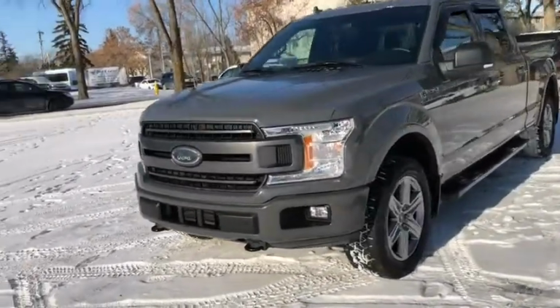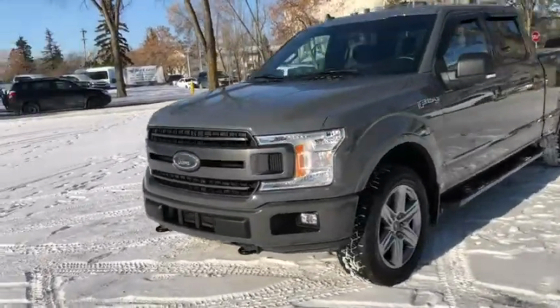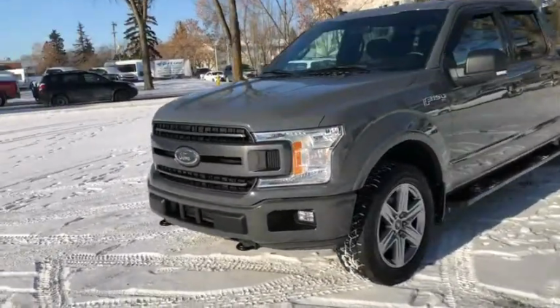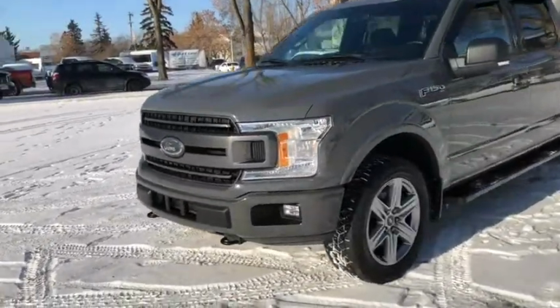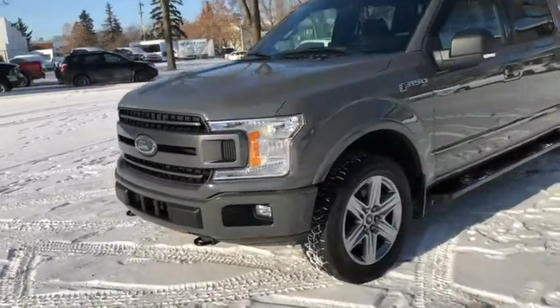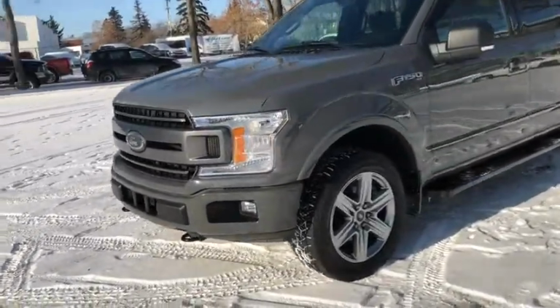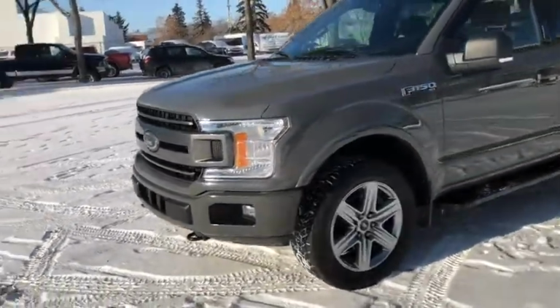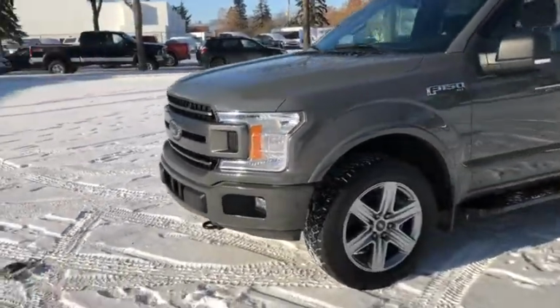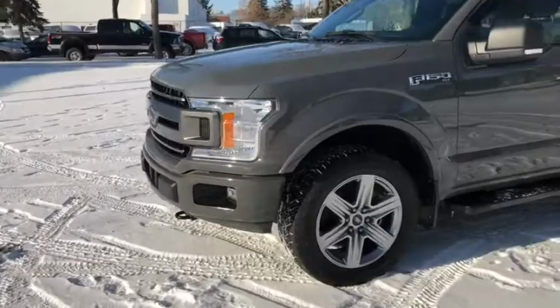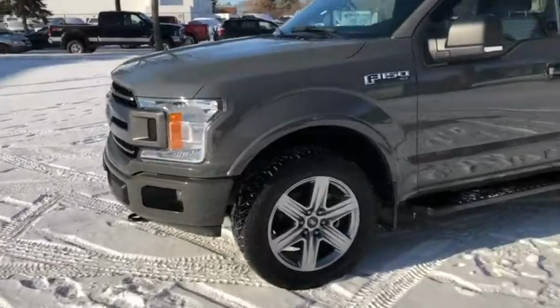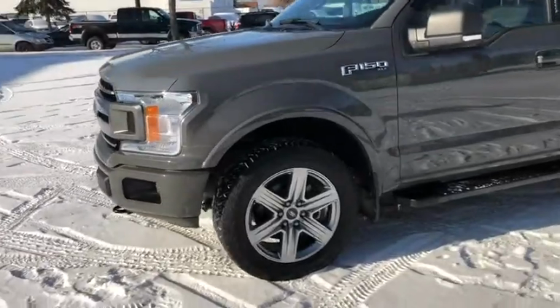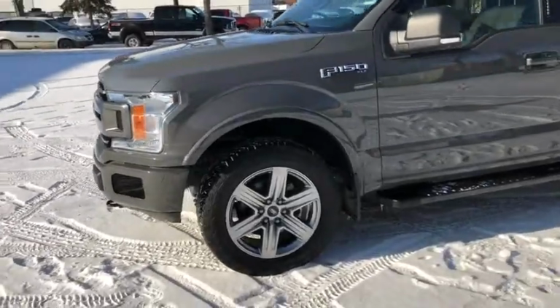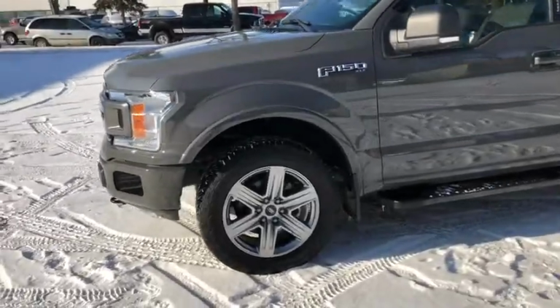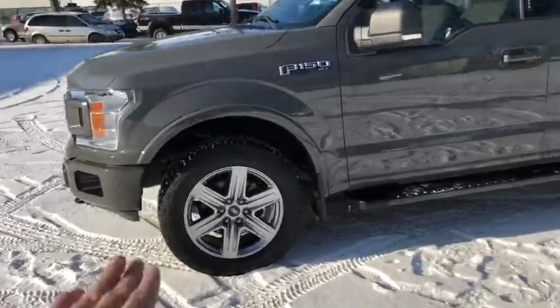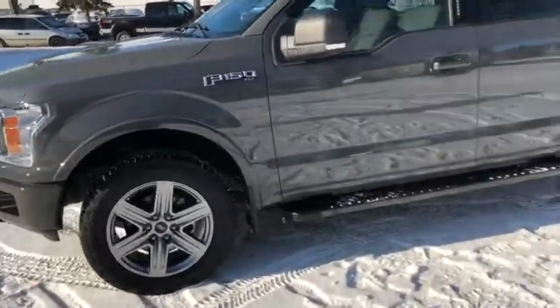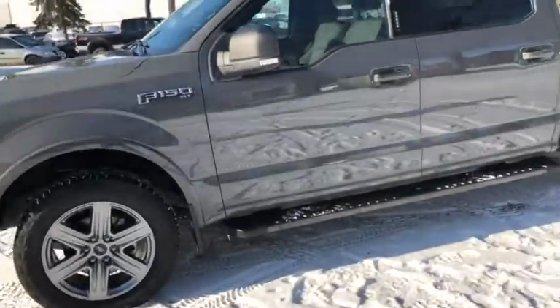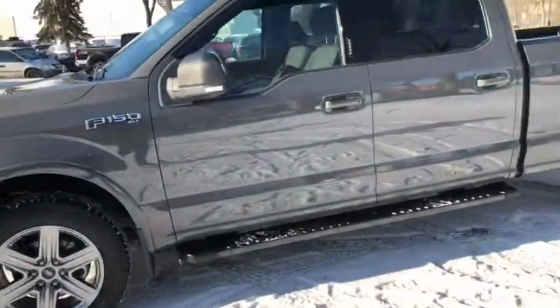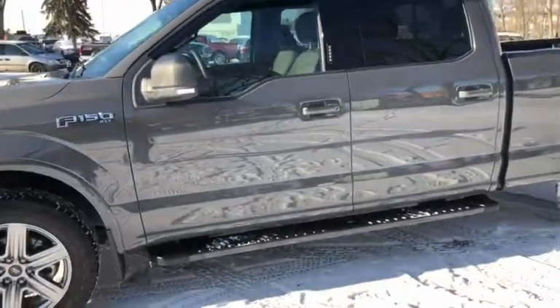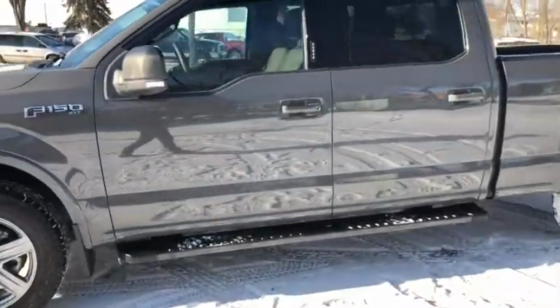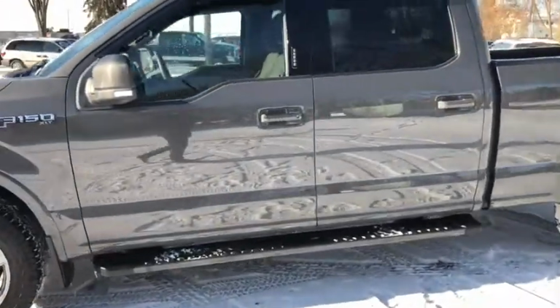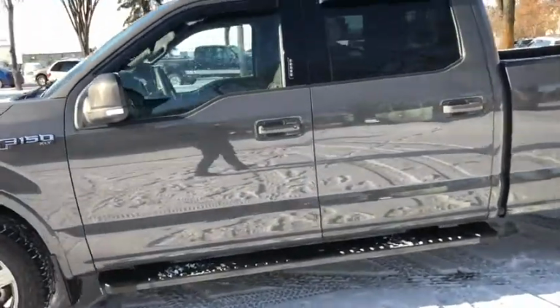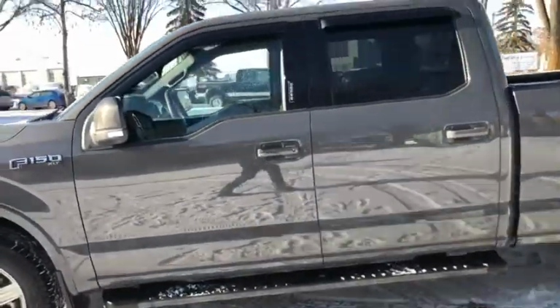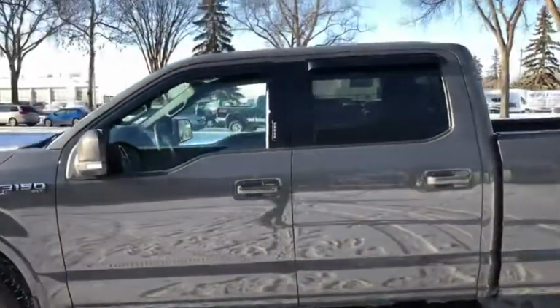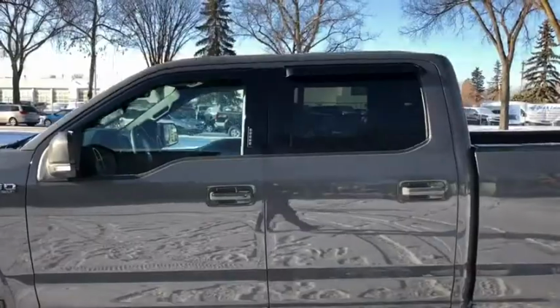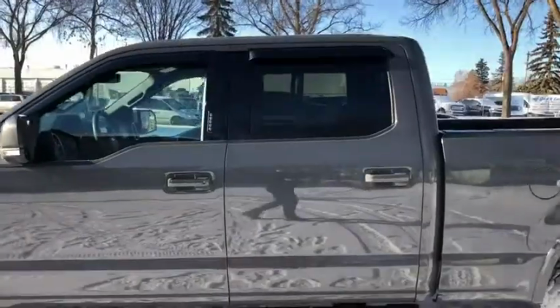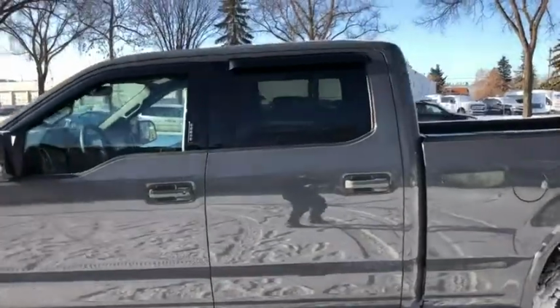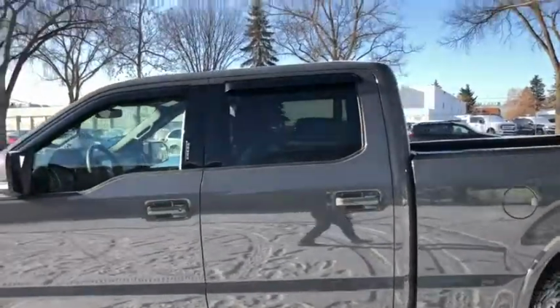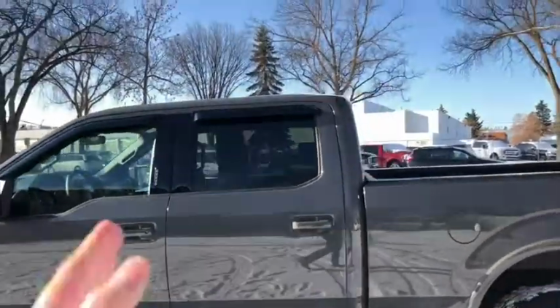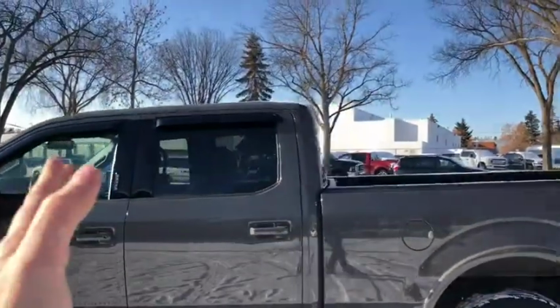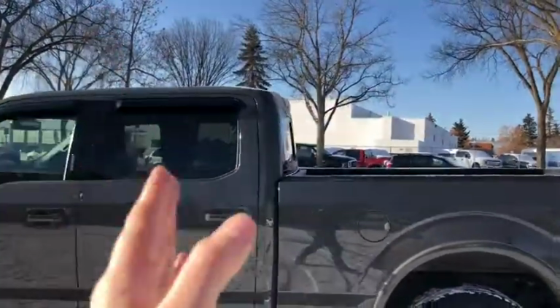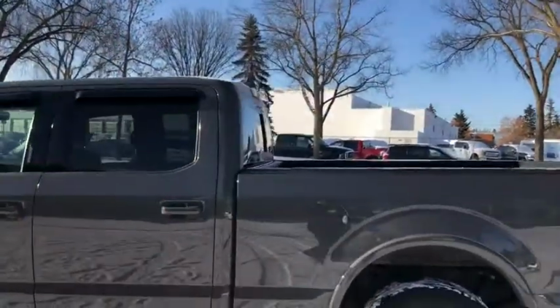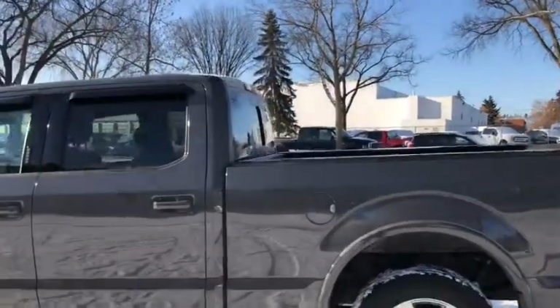On this truck you have halogen headlights with fog lamps and front tow hooks. We have alloy wheels on here with running boards below the cabin of the truck. It seats a total of five passengers with two in the front and three in the back.